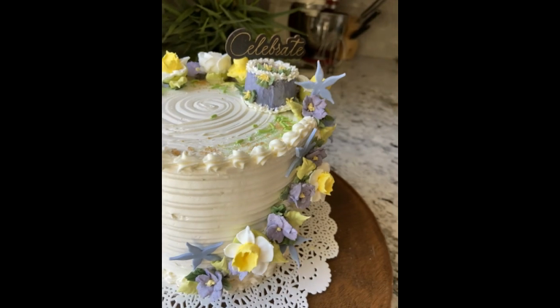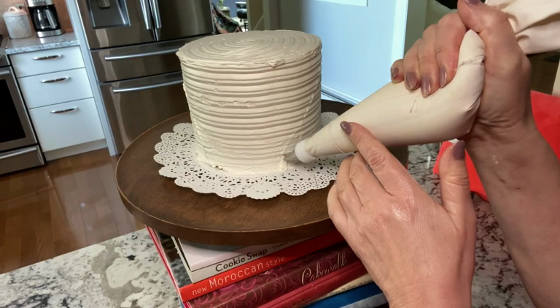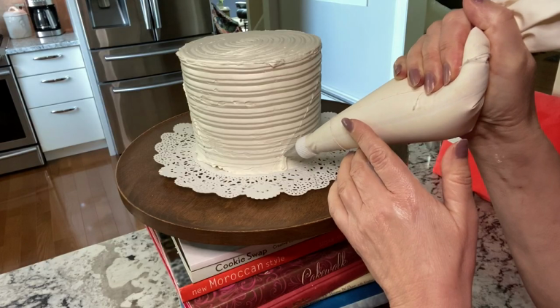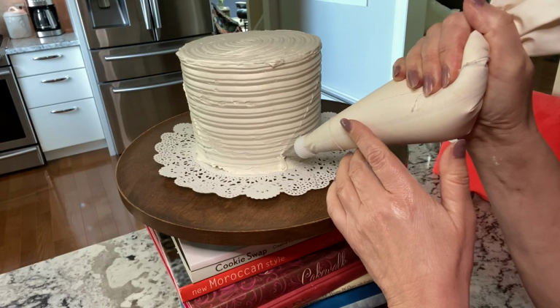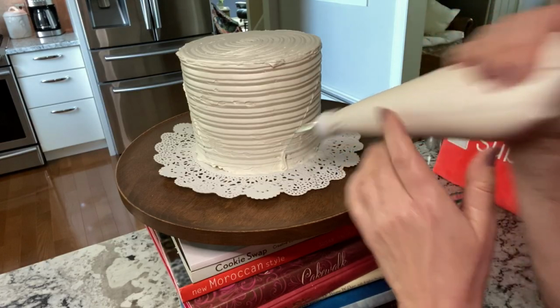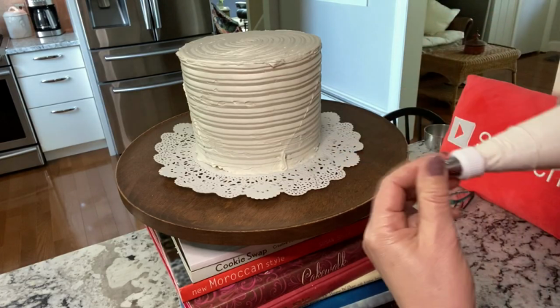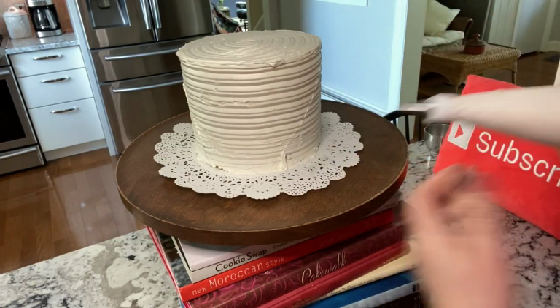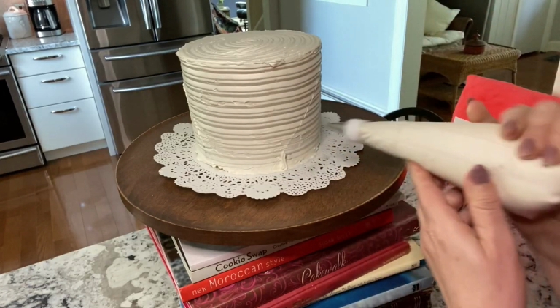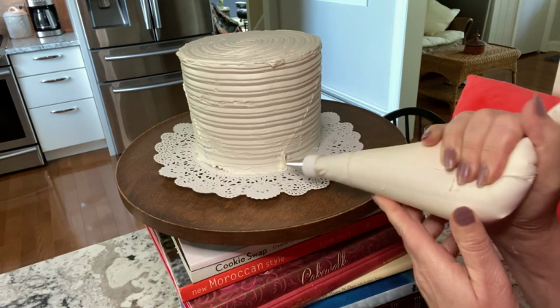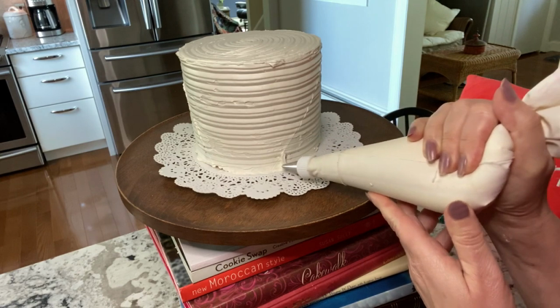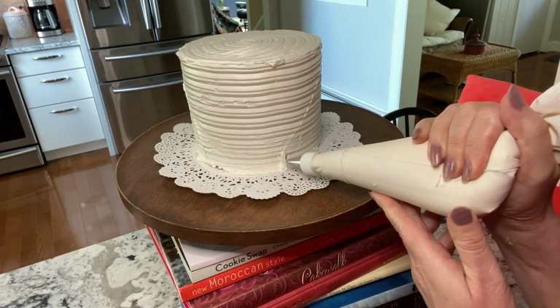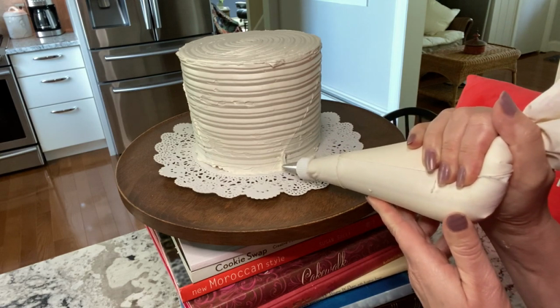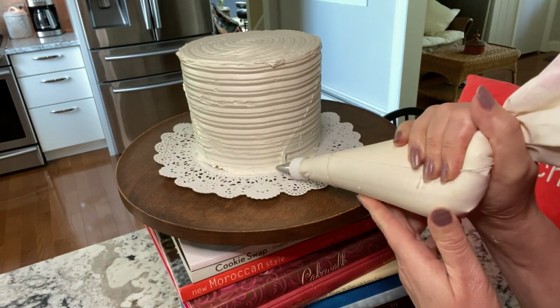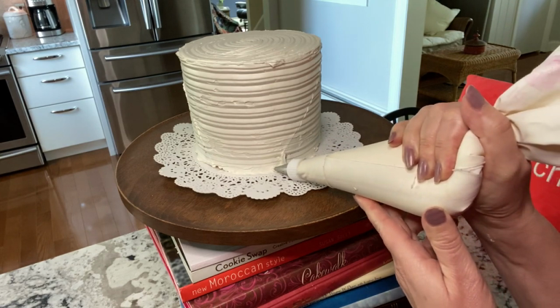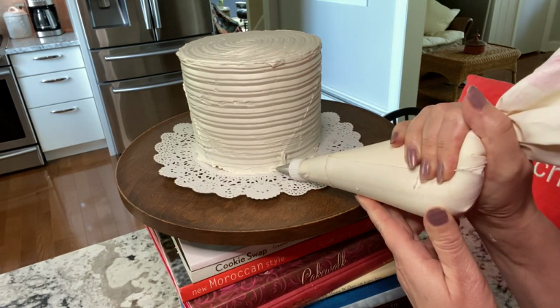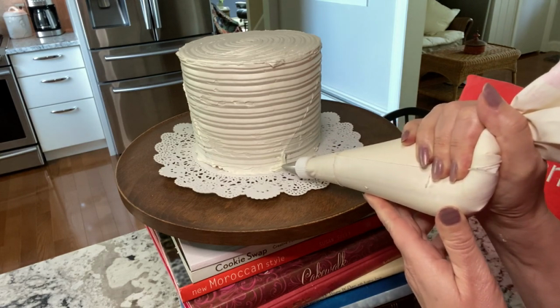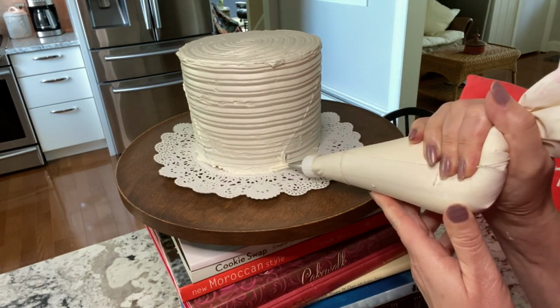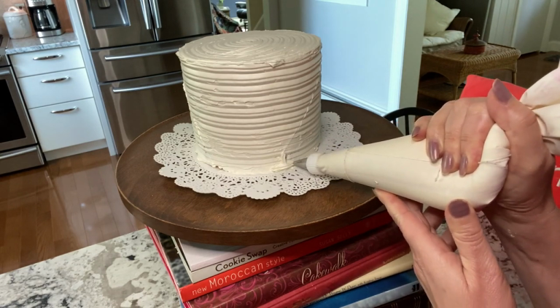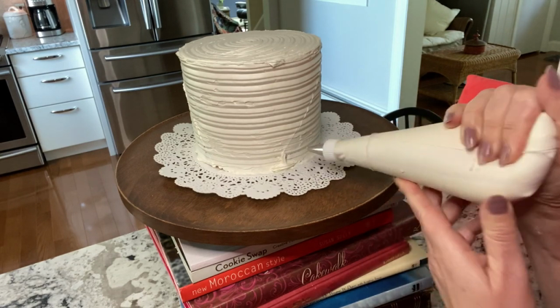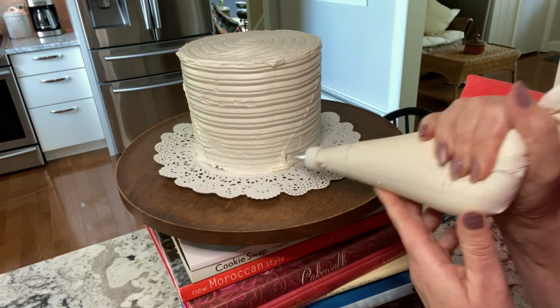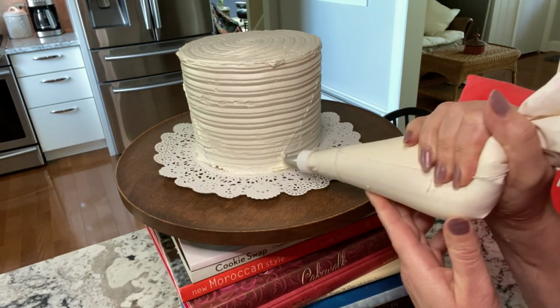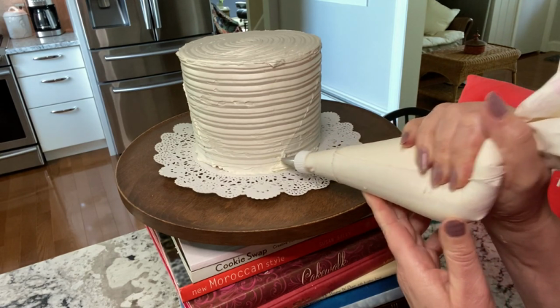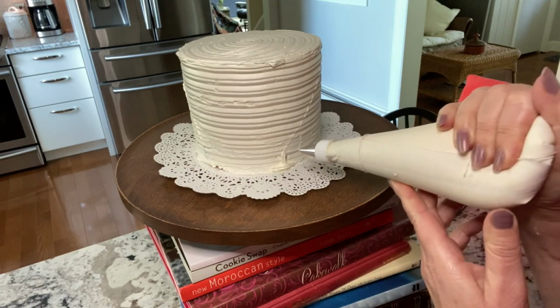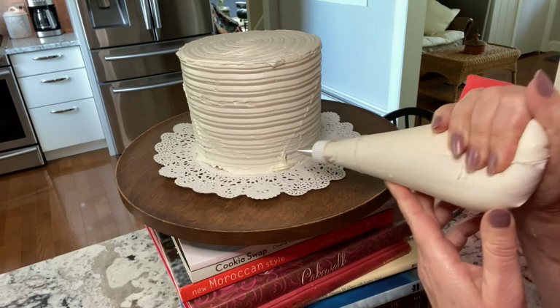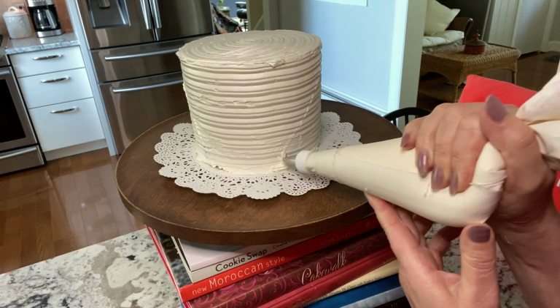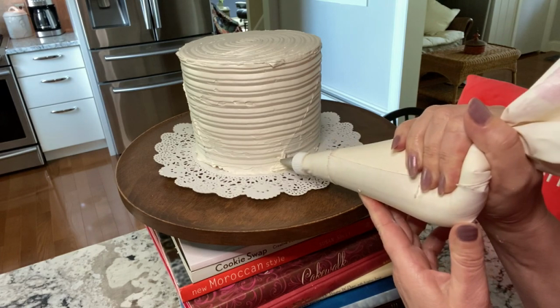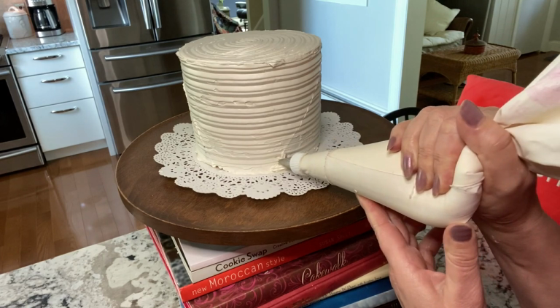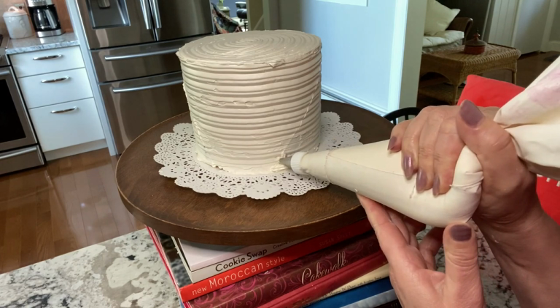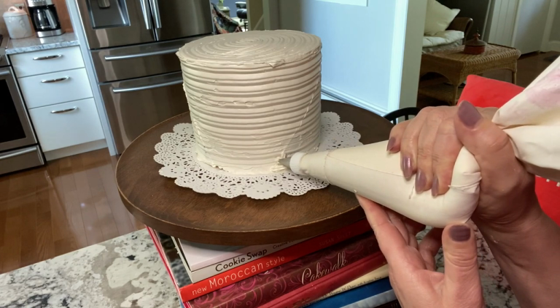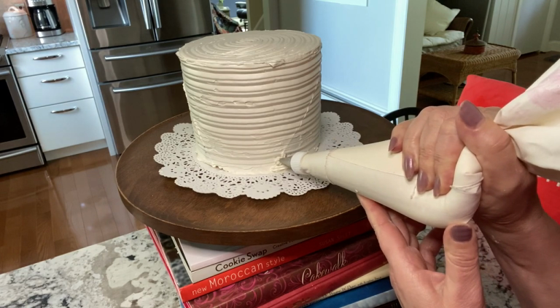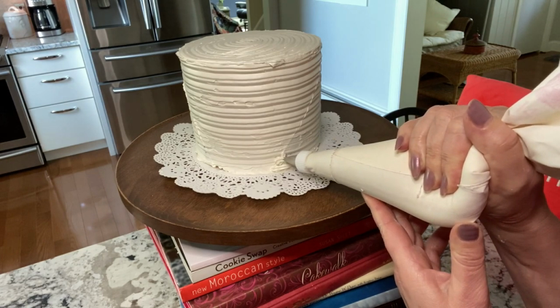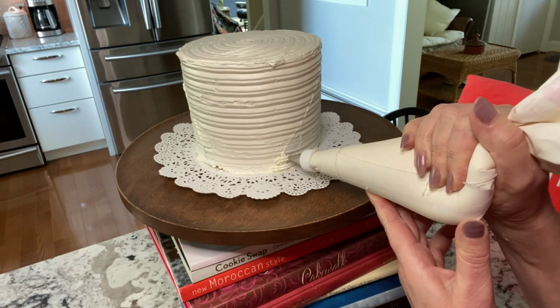Mark your cake using a straight edge. I went for something a little different here and used a sideways pattern. Use a small star tip — this is a 15 — to create a more three-dimensional look.